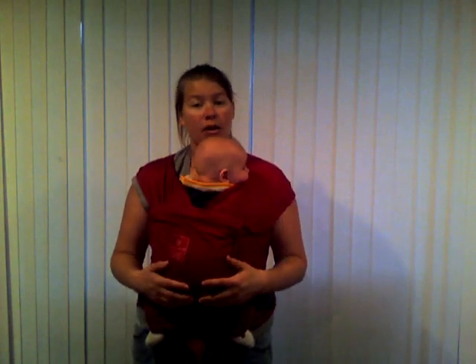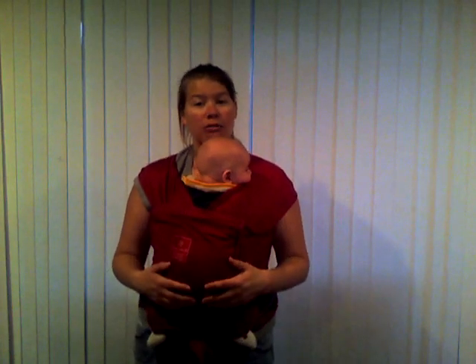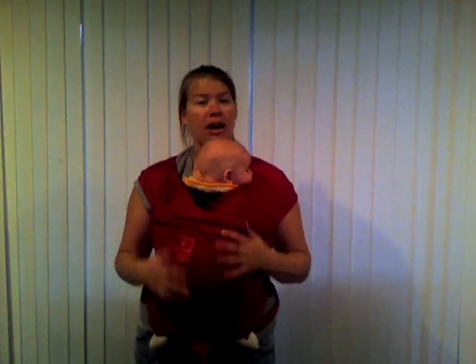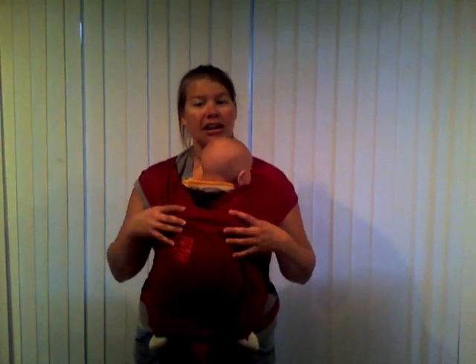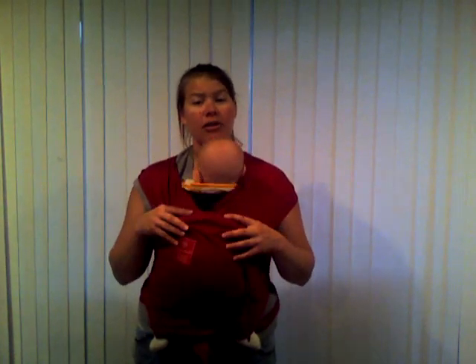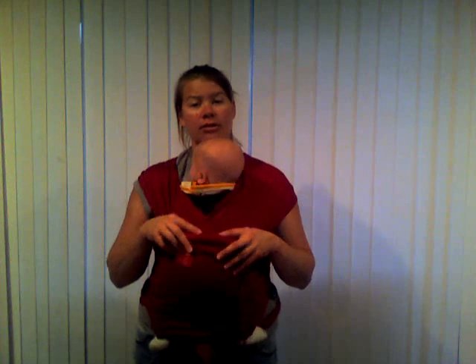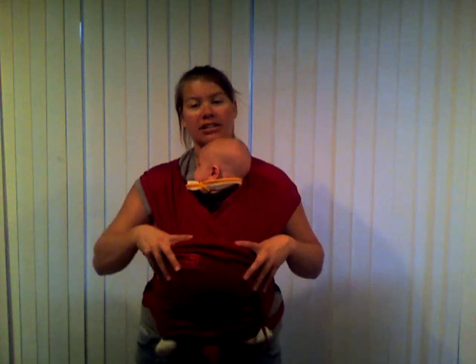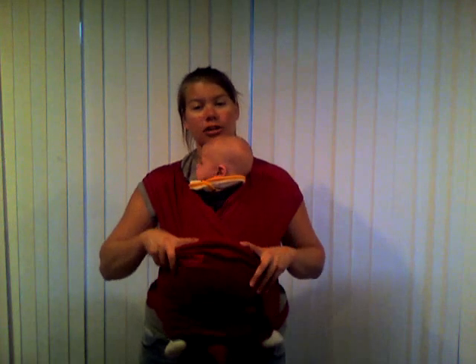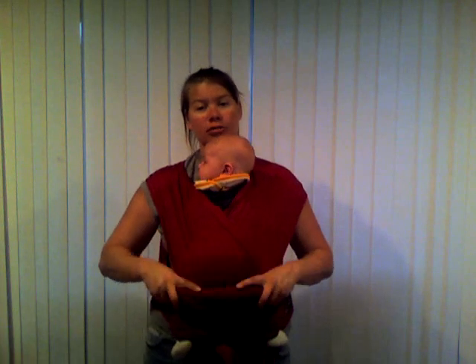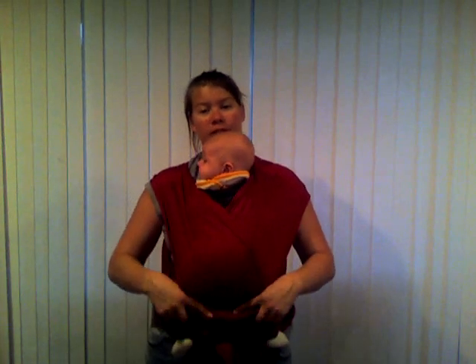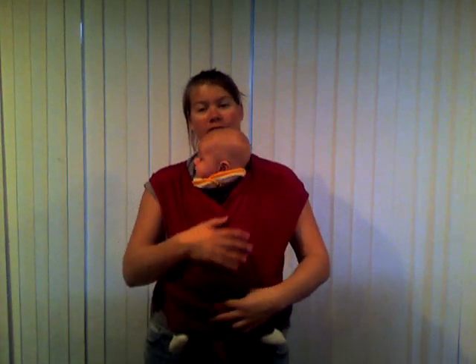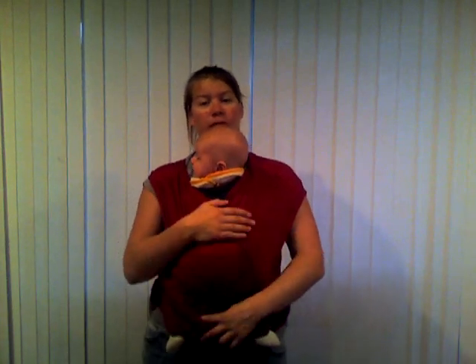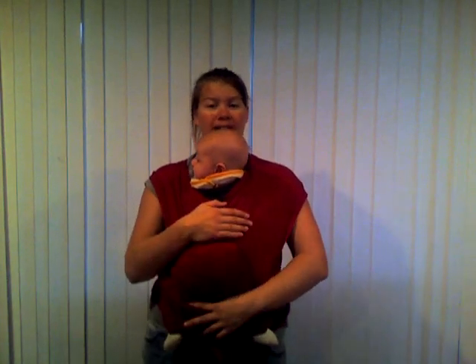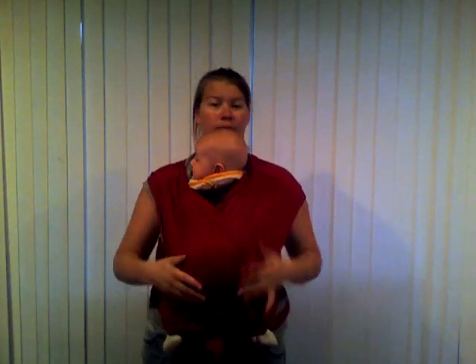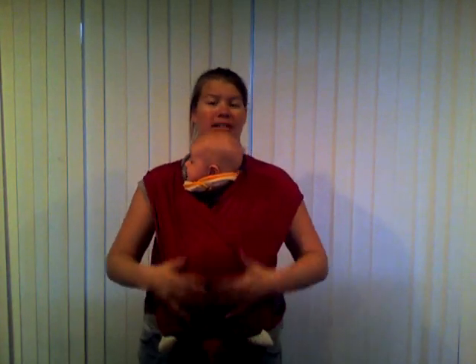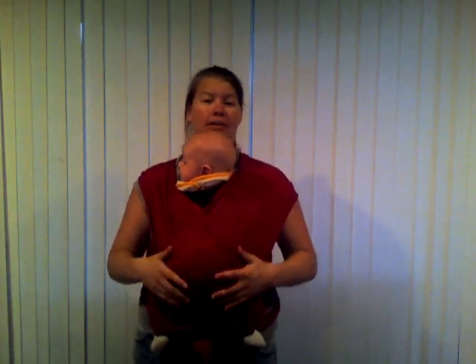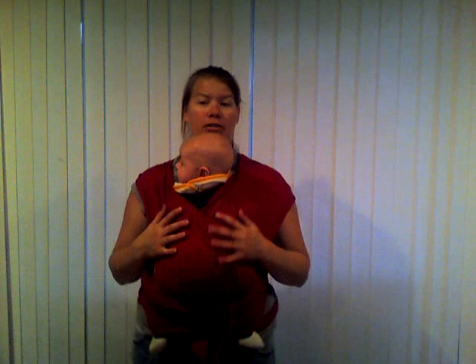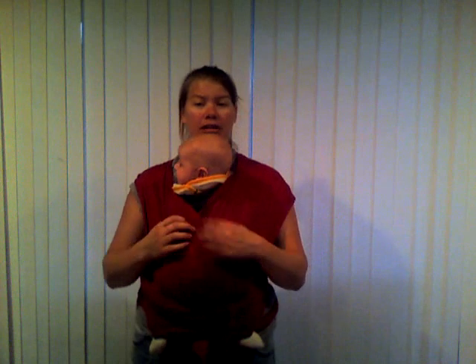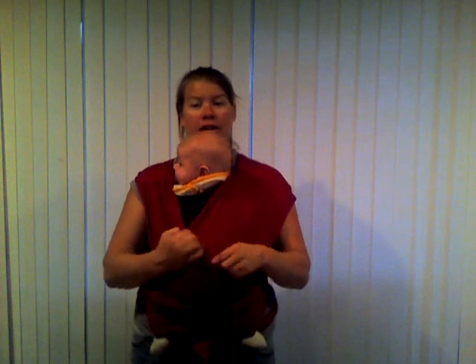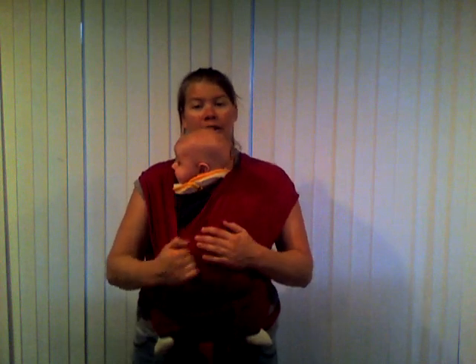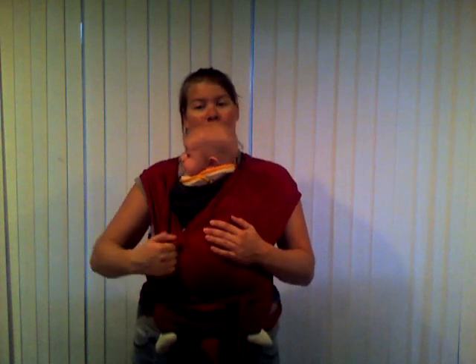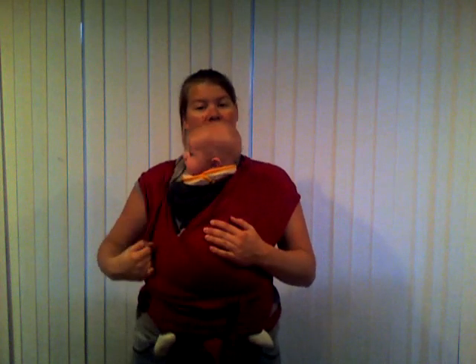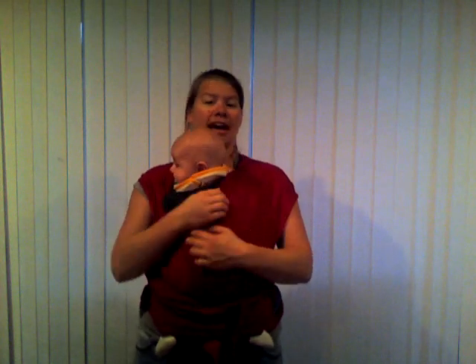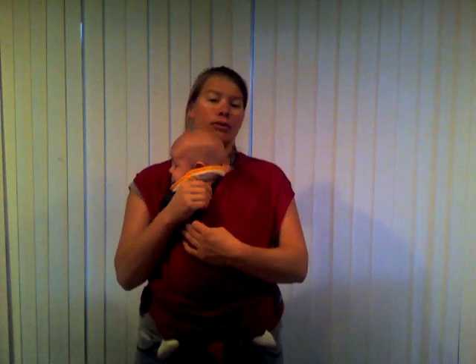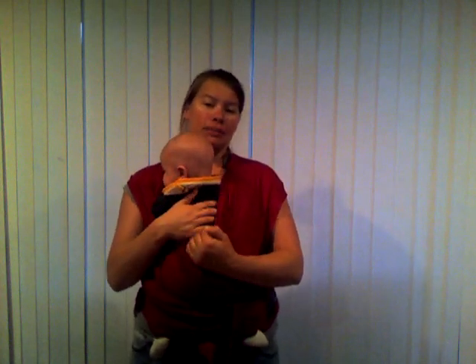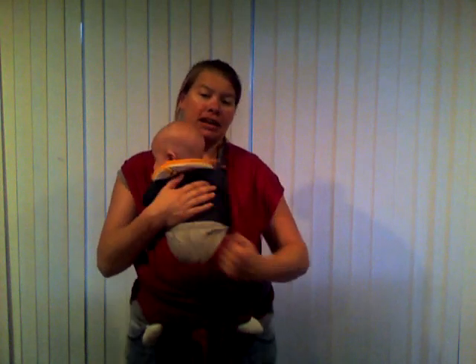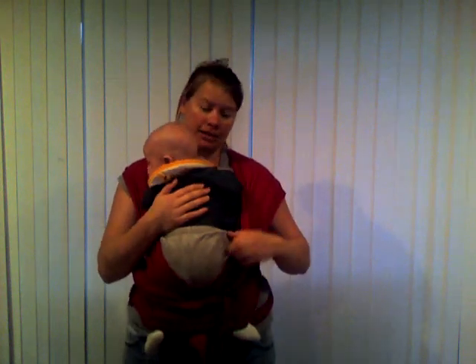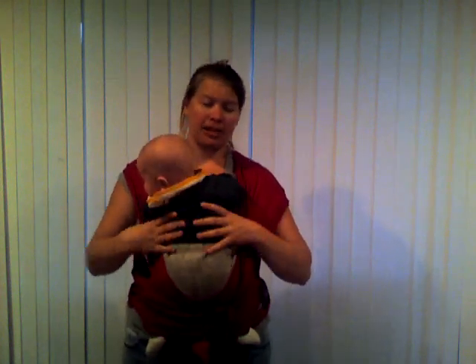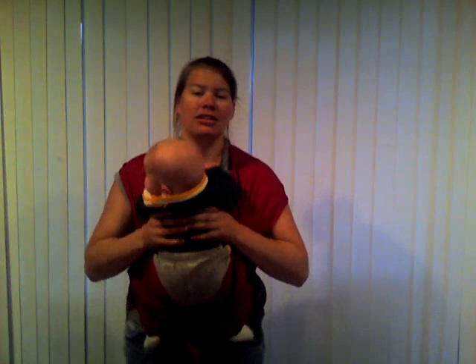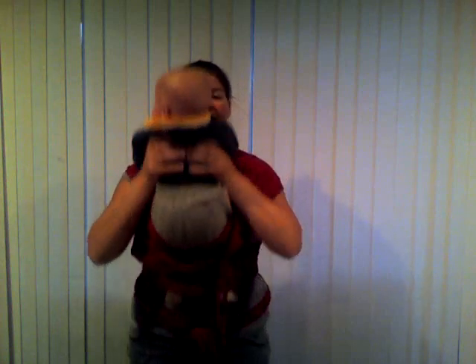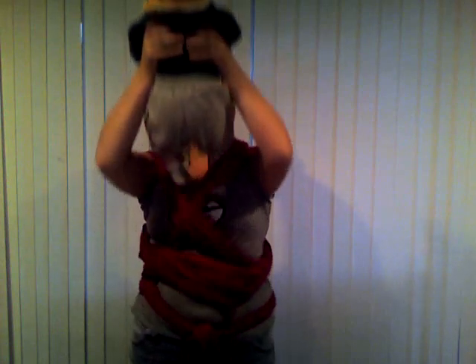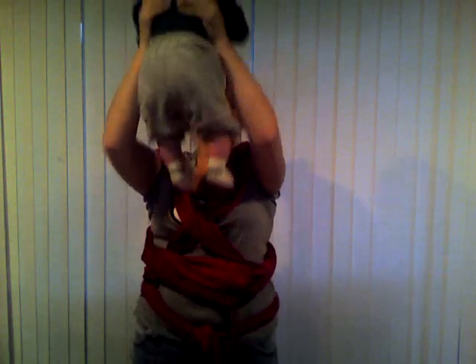Now I will show you how to take it off. The first thing you're going to do is just push that piece of fabric down a little bit and pull these aside while you hold on to the baby. You can just lift him on out of there.